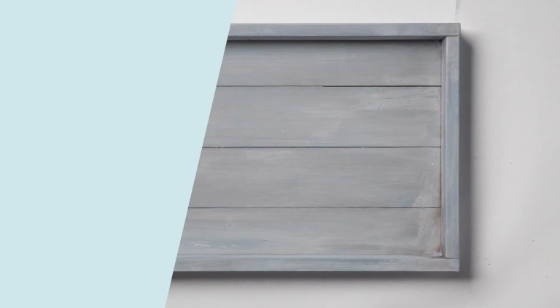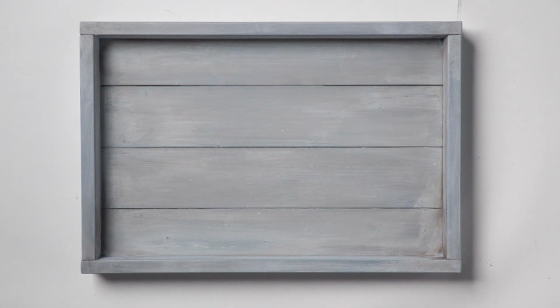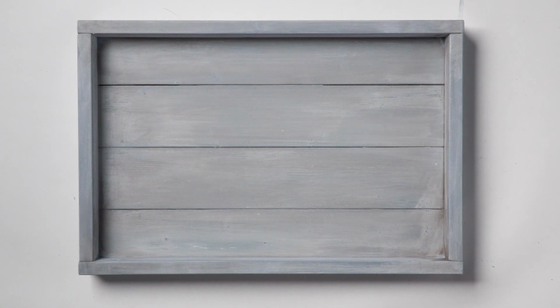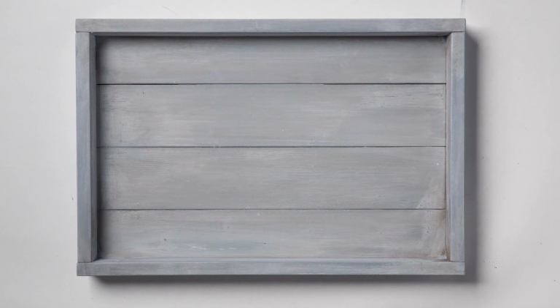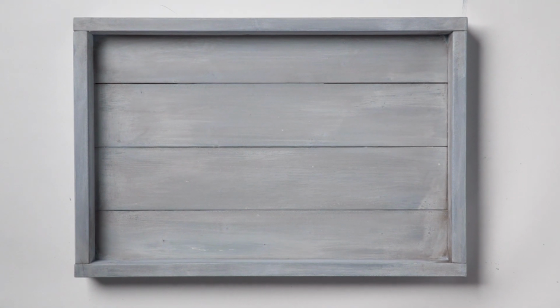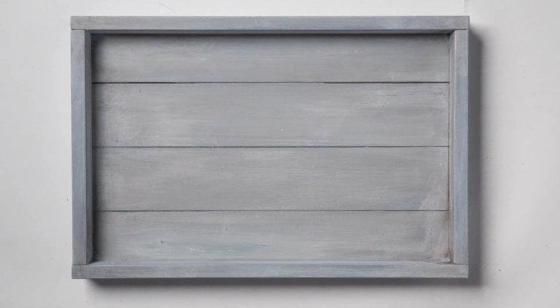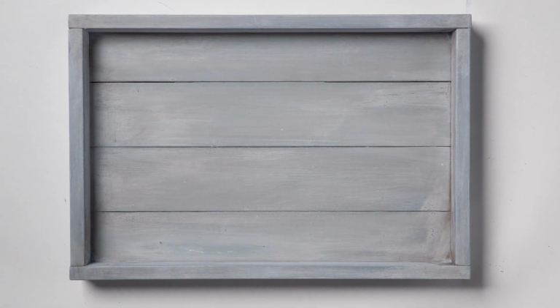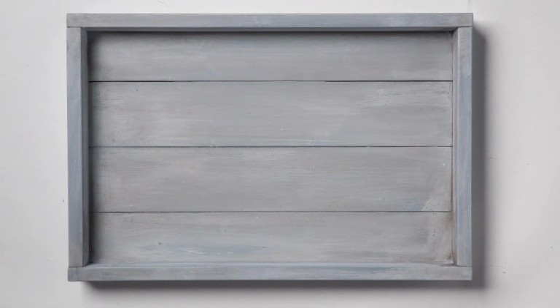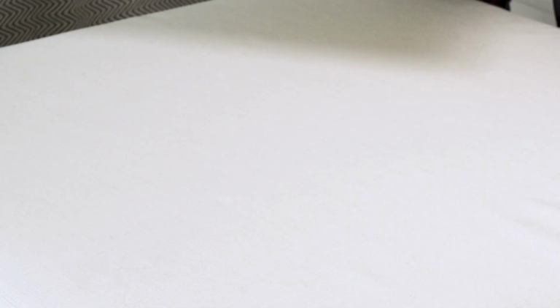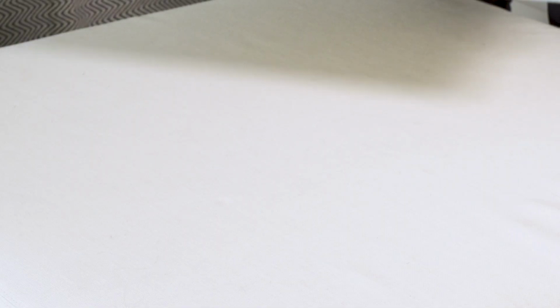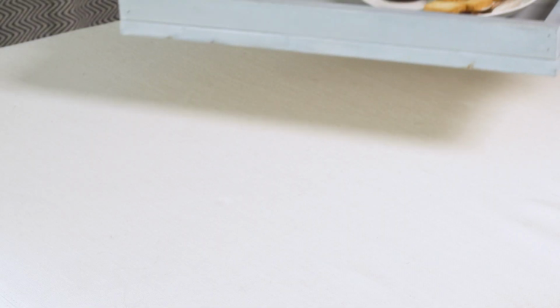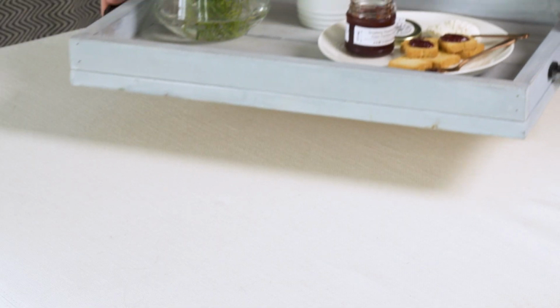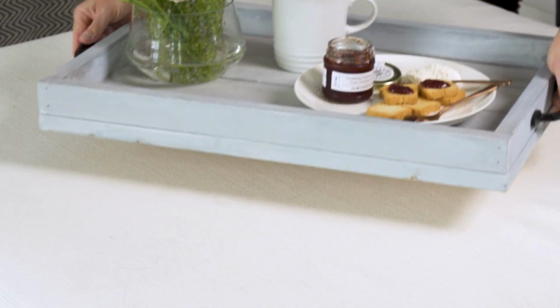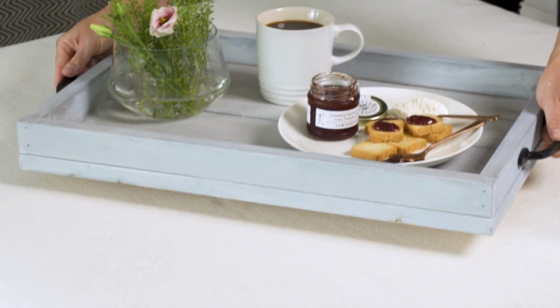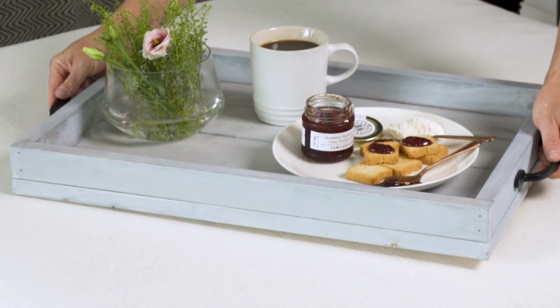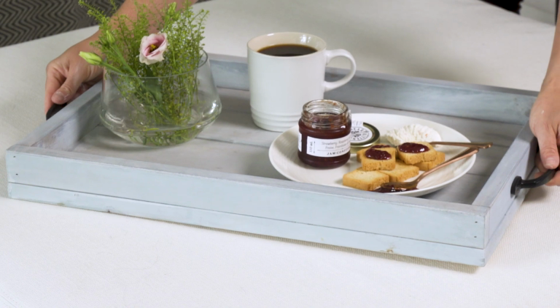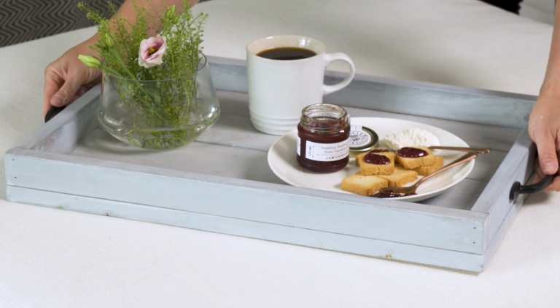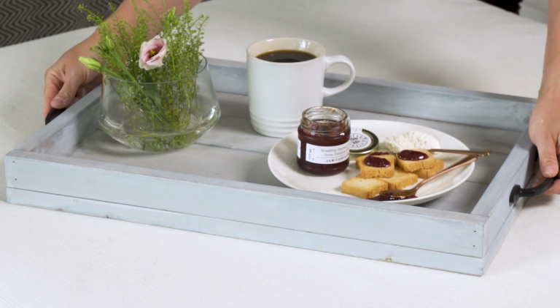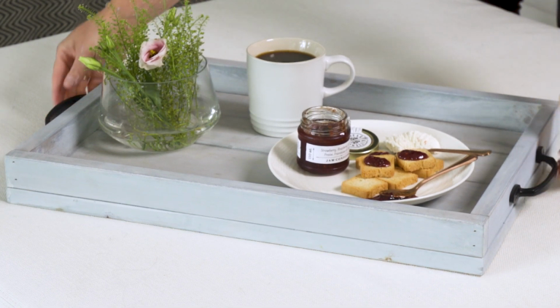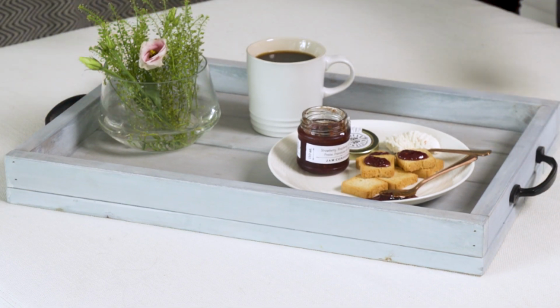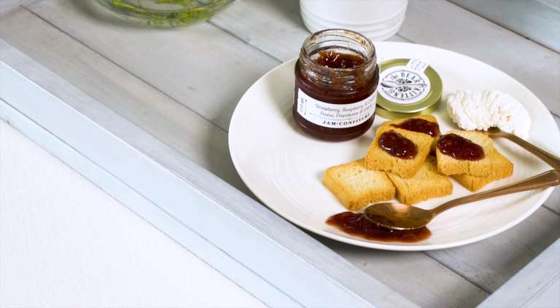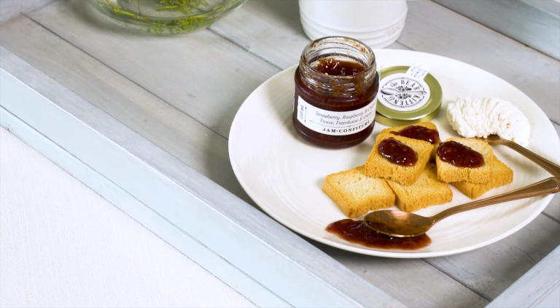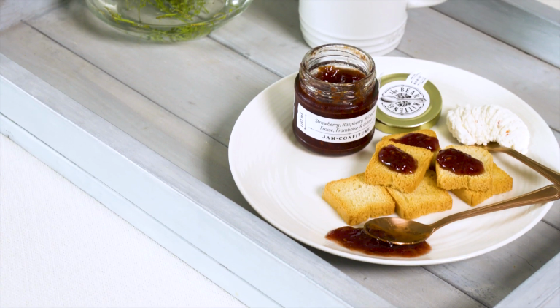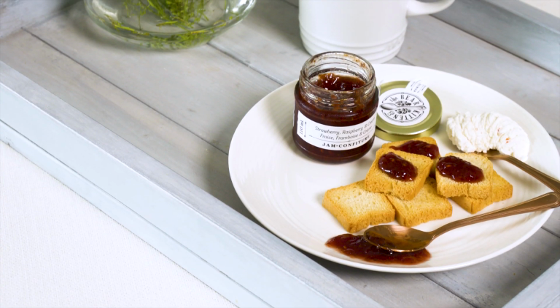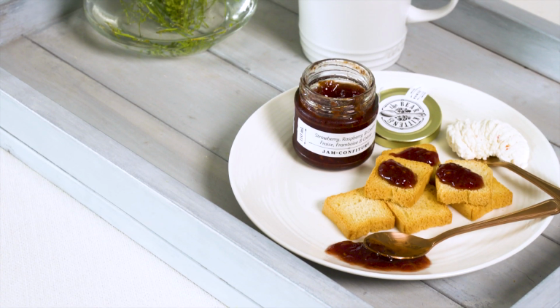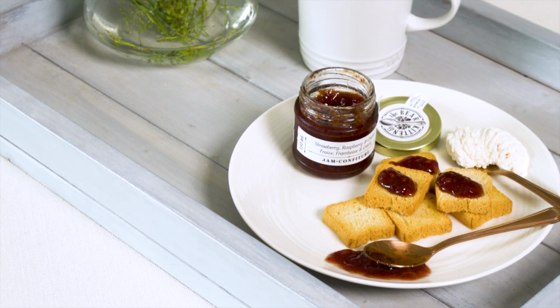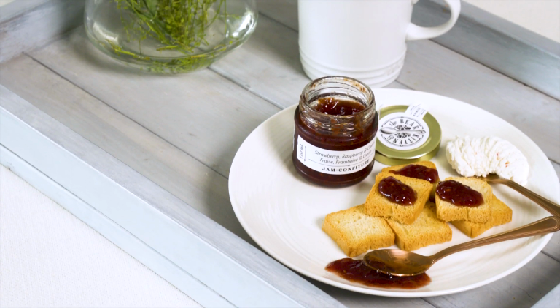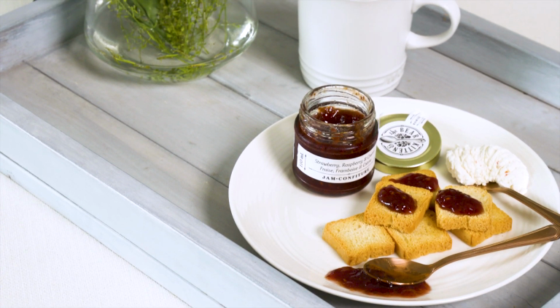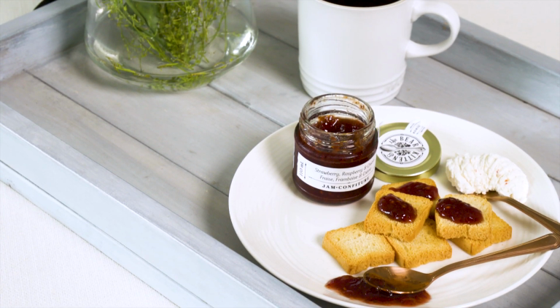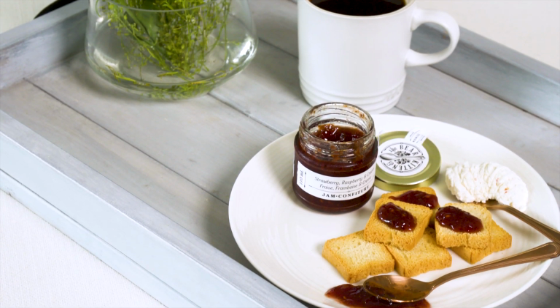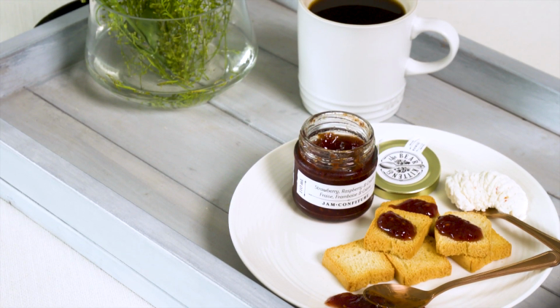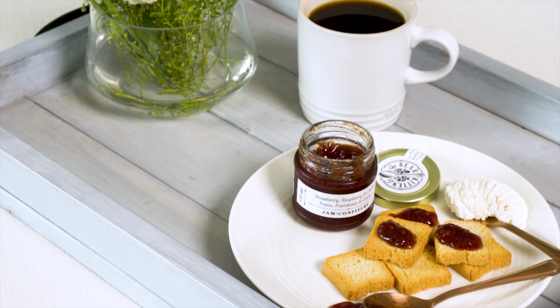Whether you're looking for breakfast in bed or coffee by the sofa while curled up reading a good book, this serving tray is multifunctional — the perfect addition to any home.